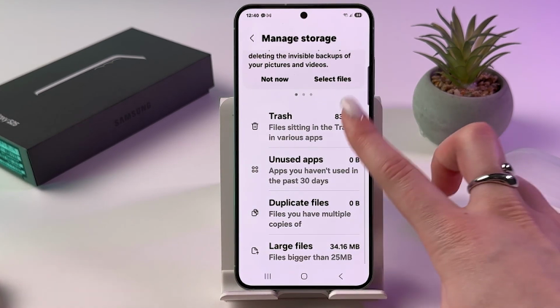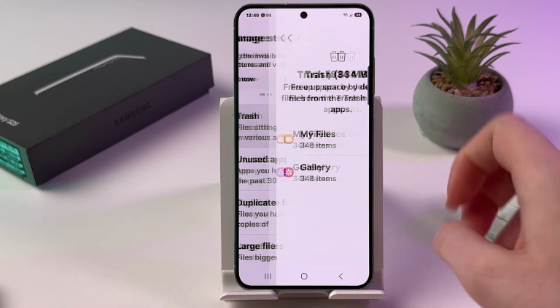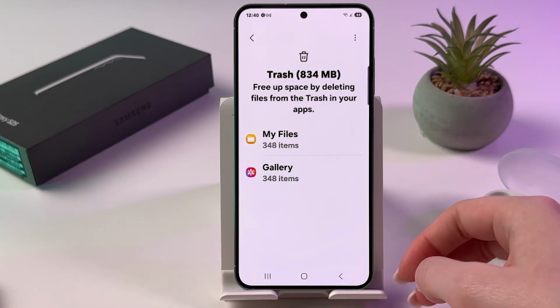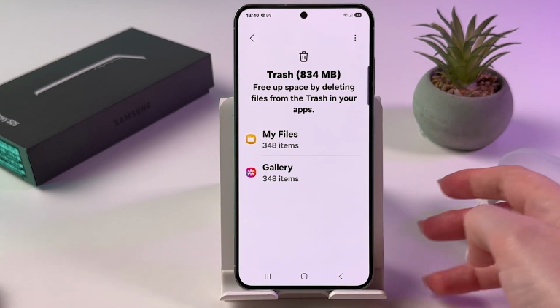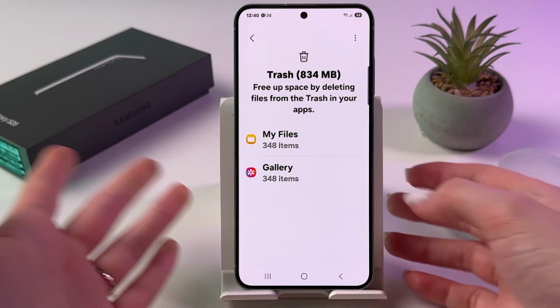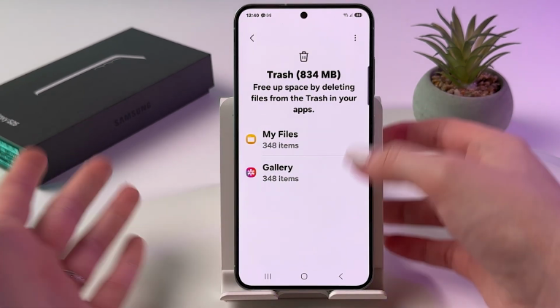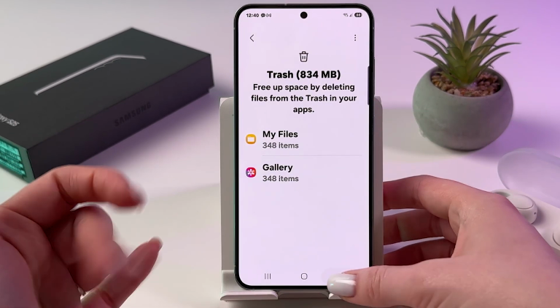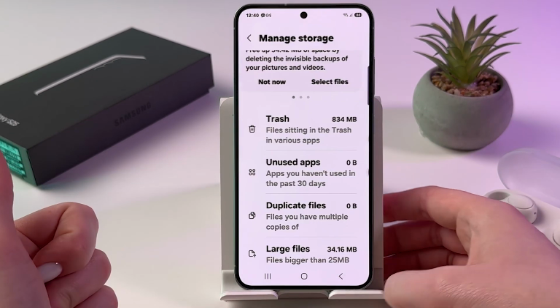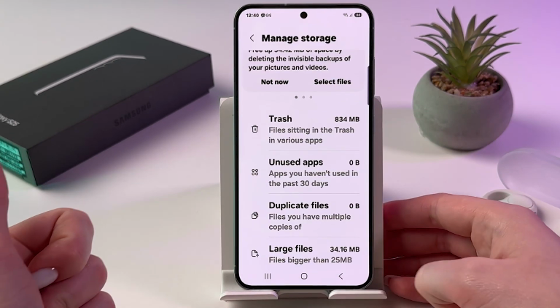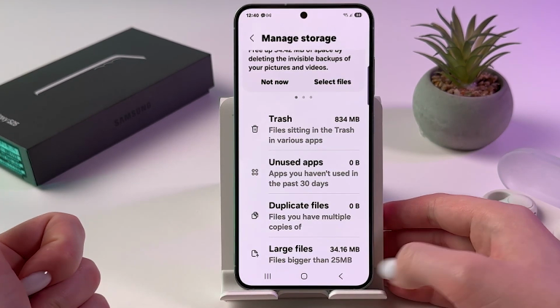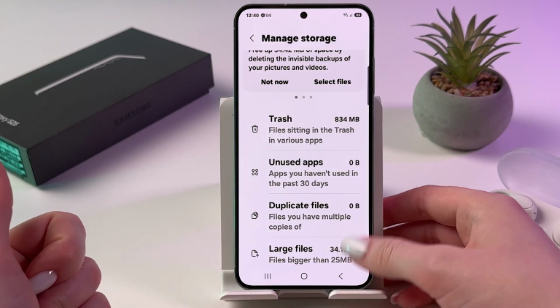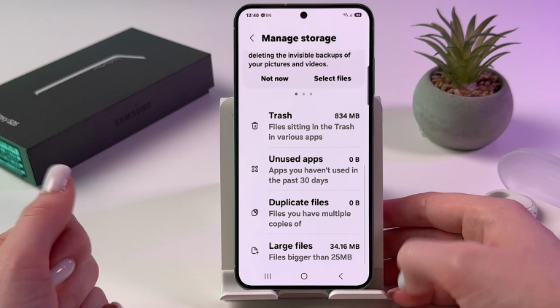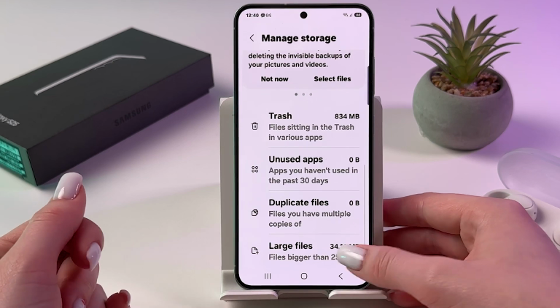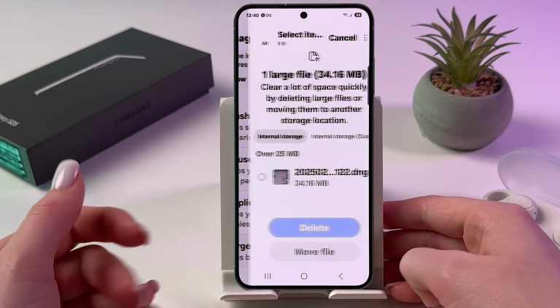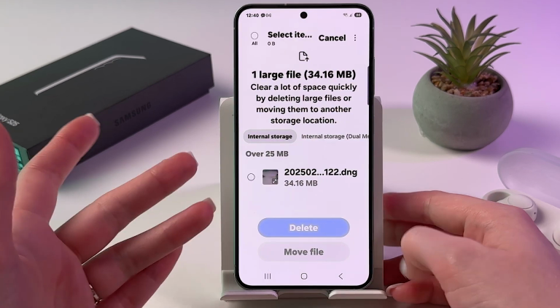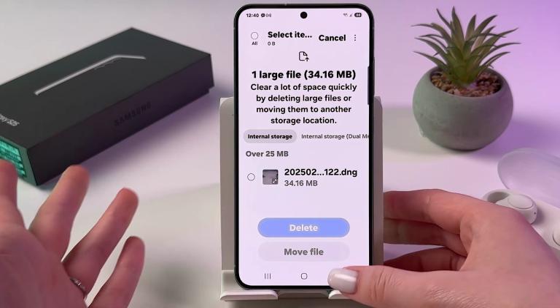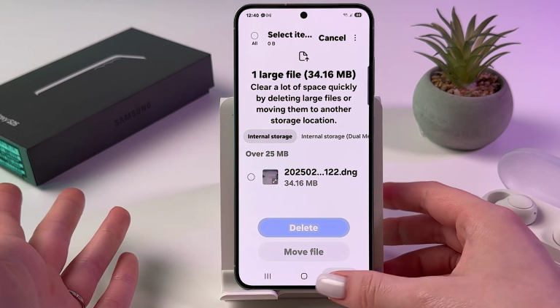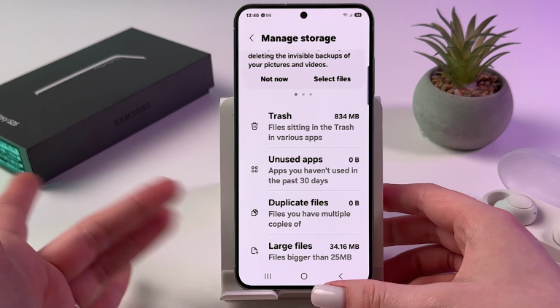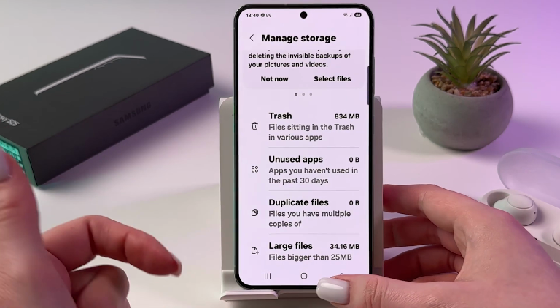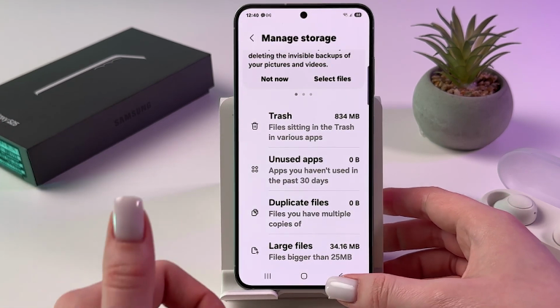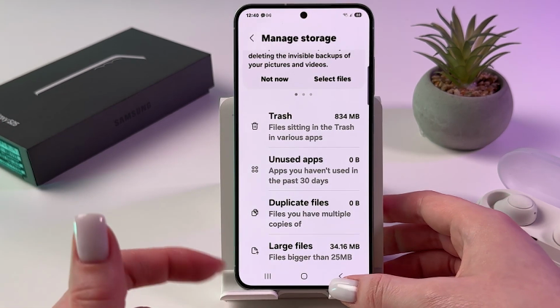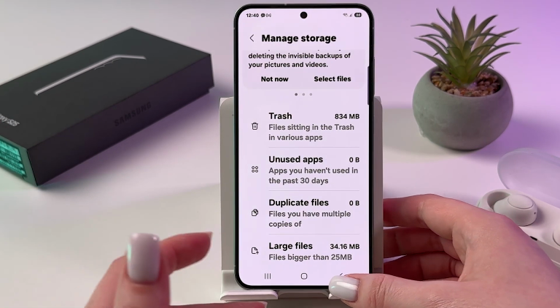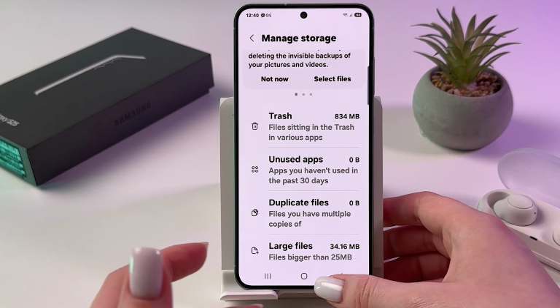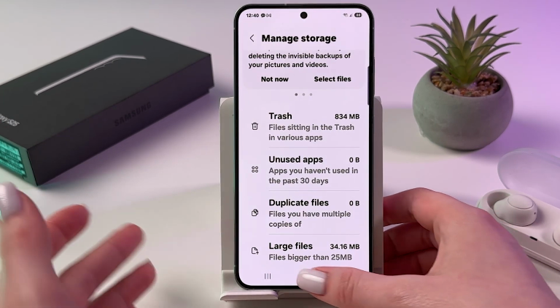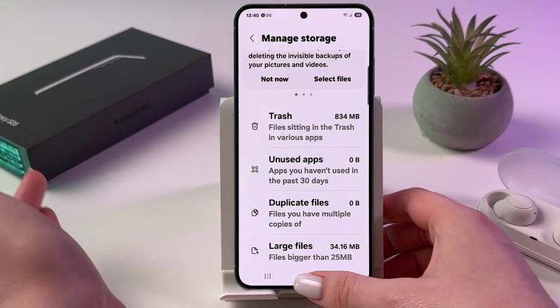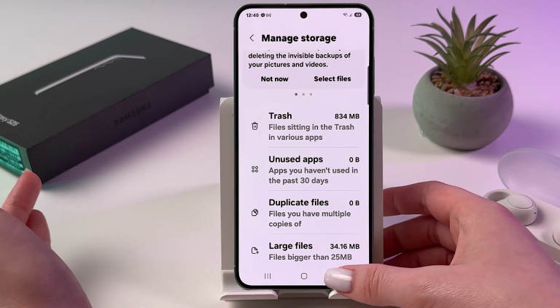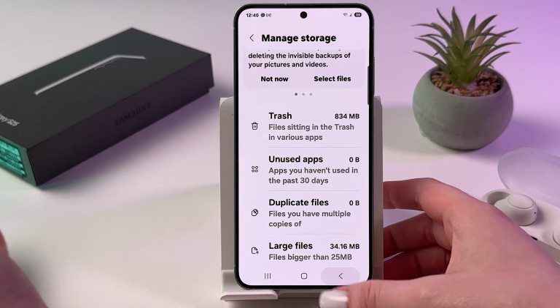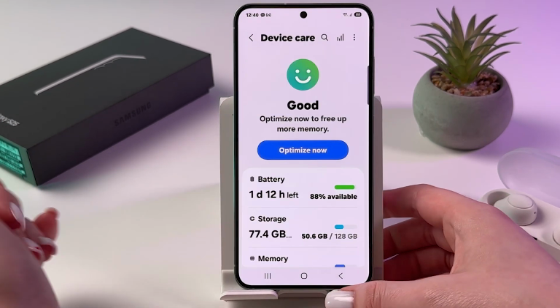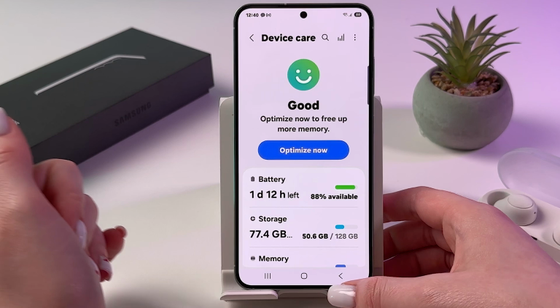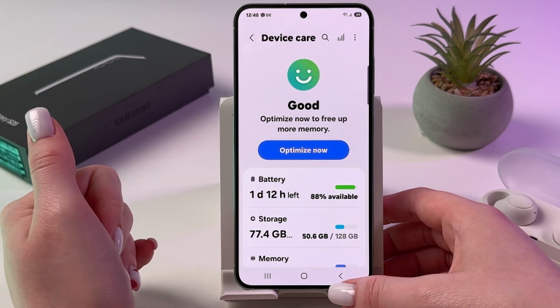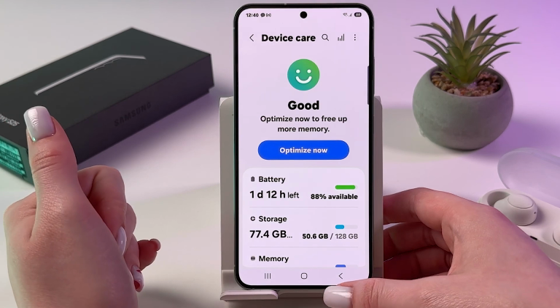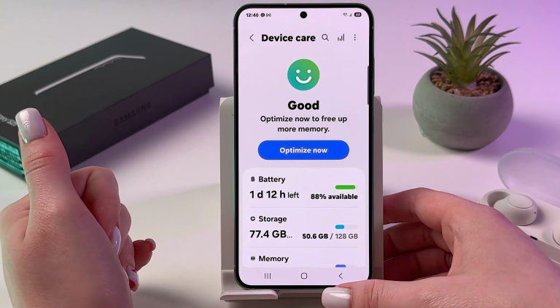You can clear trash, for example, or you can clear large files, or just delete your apps from here as well.